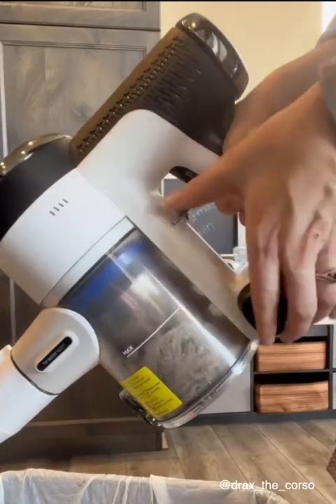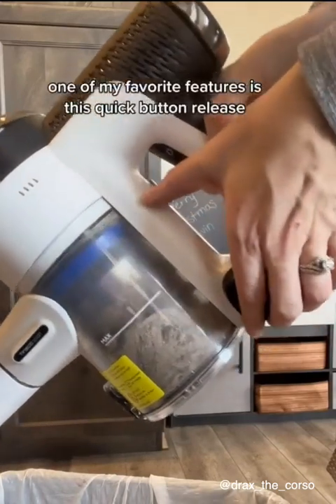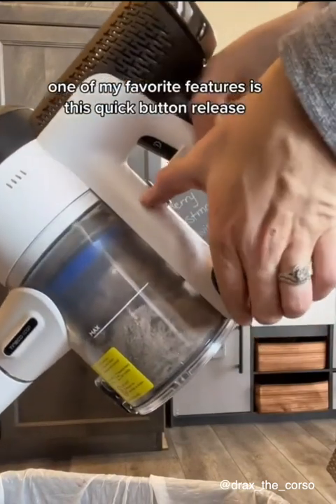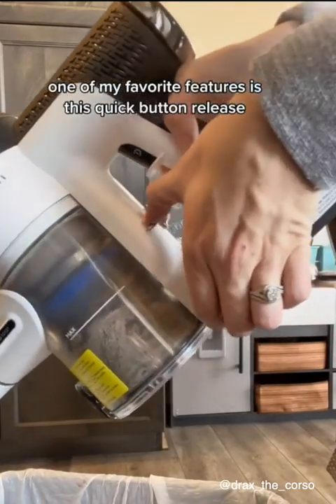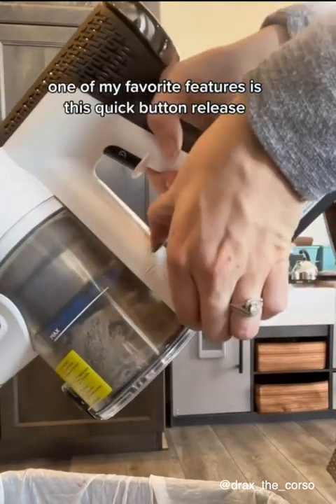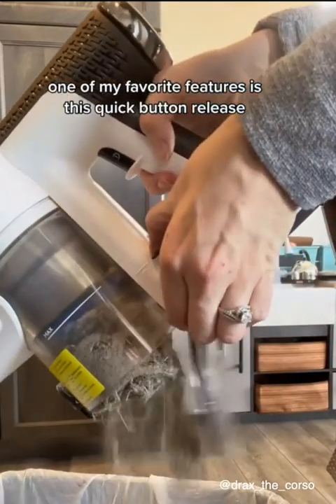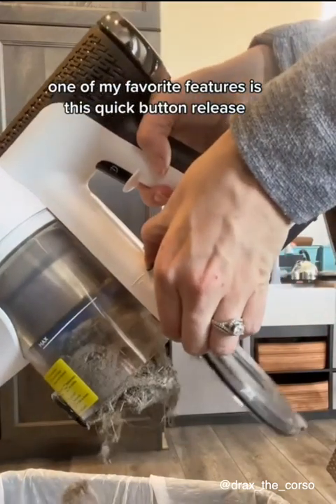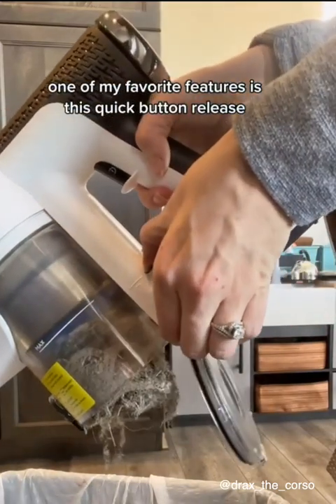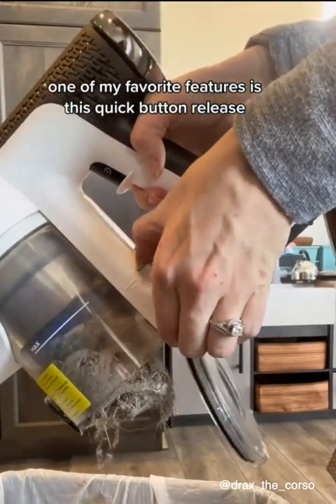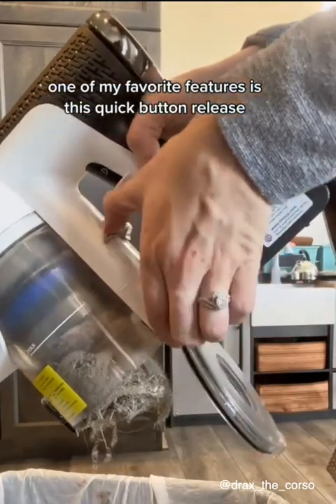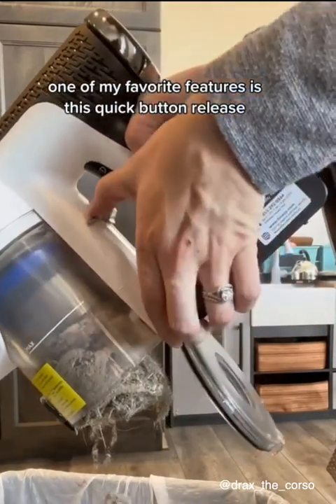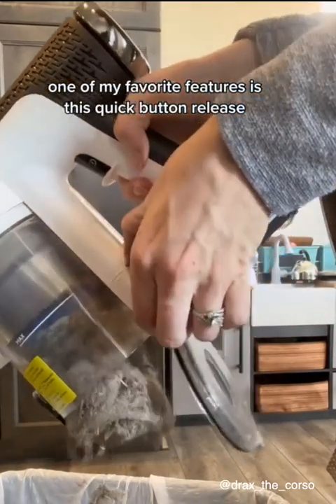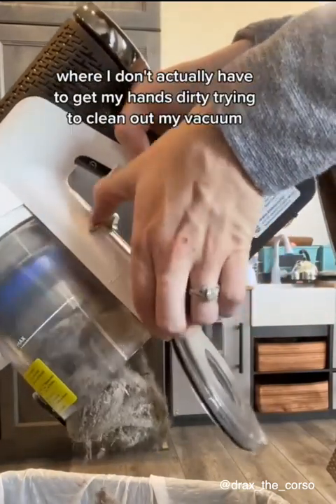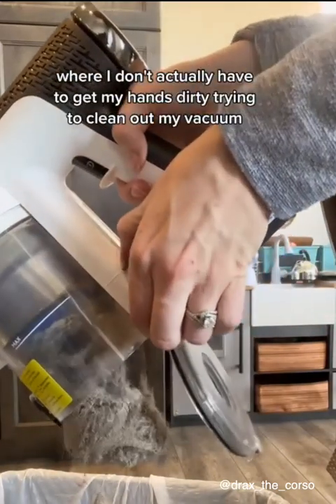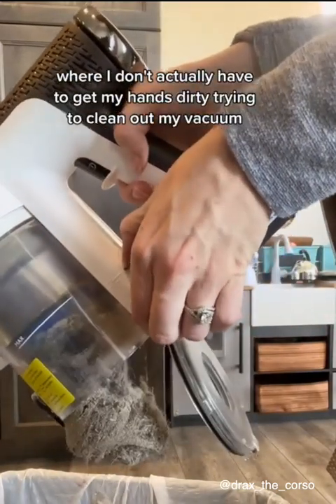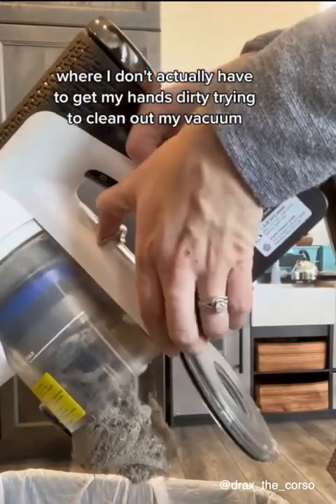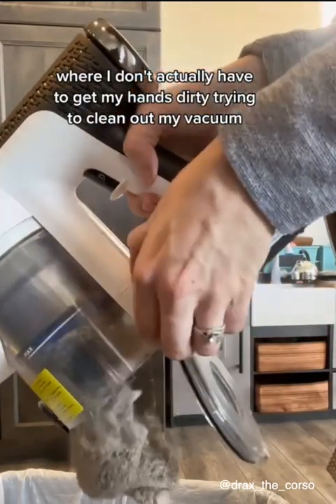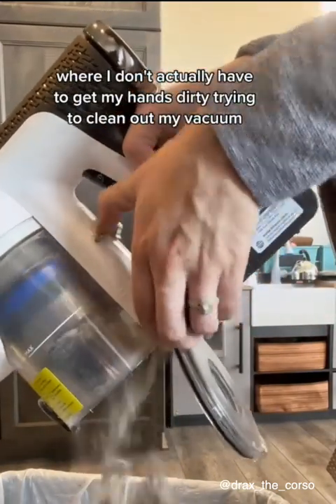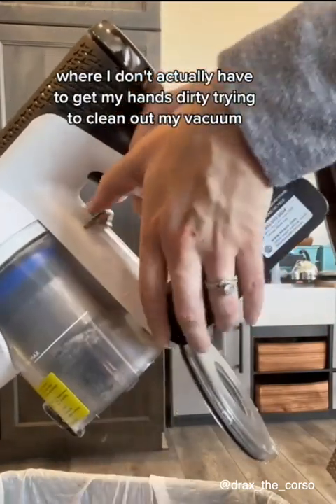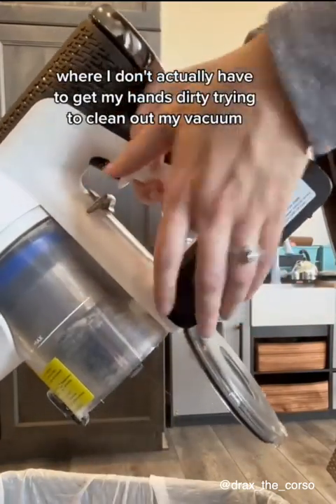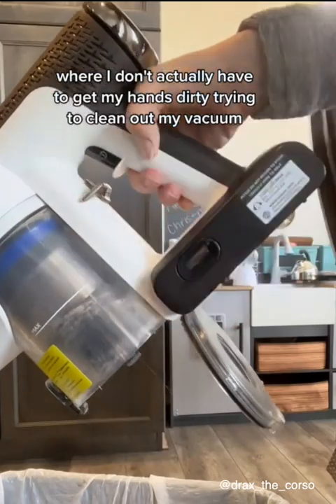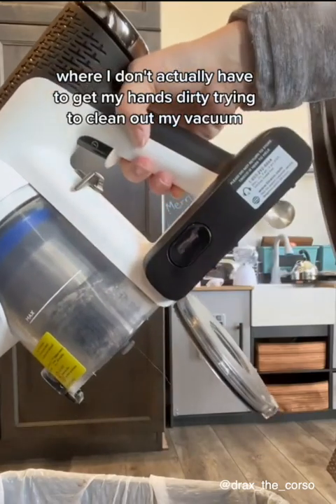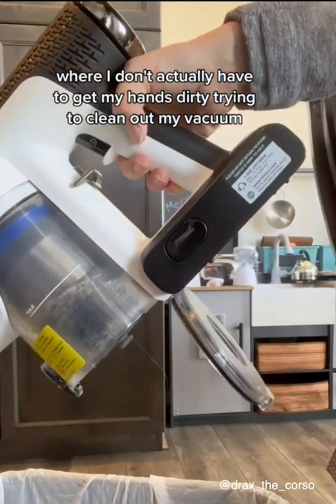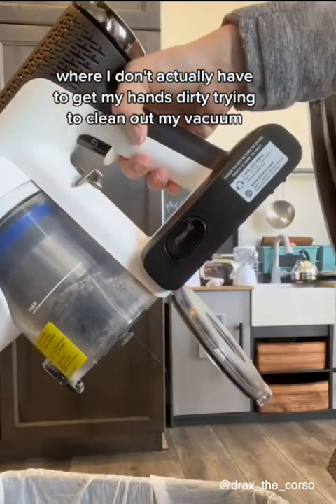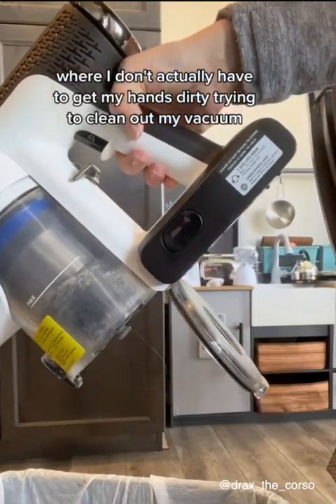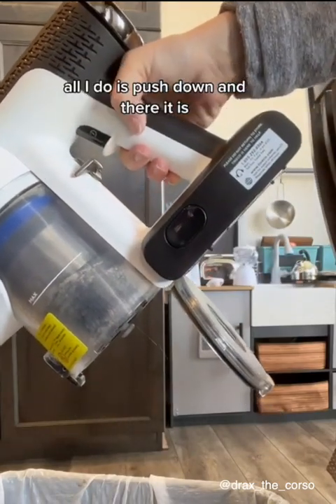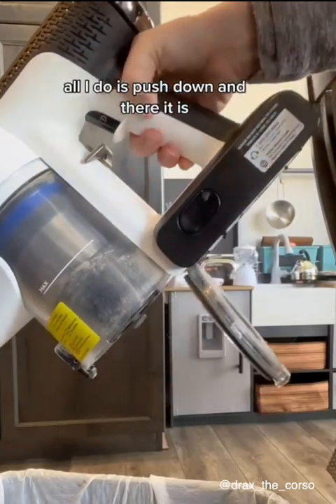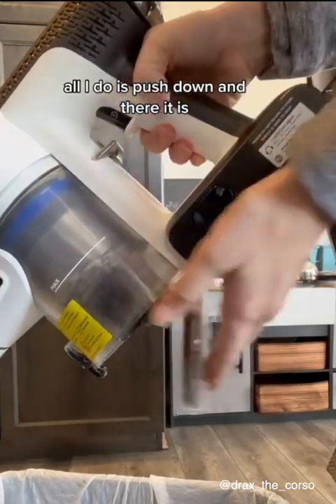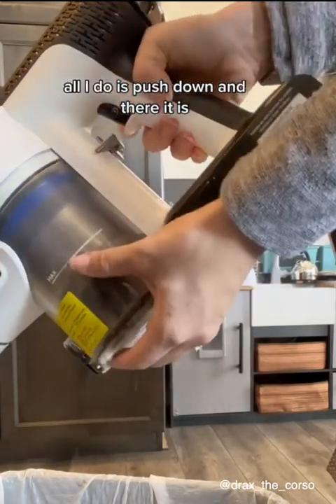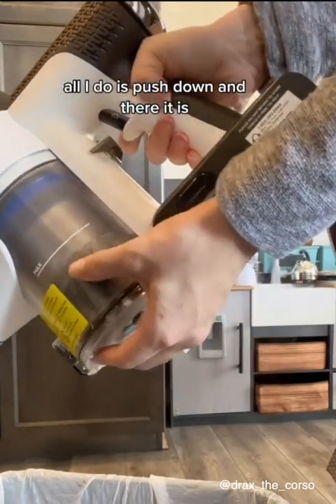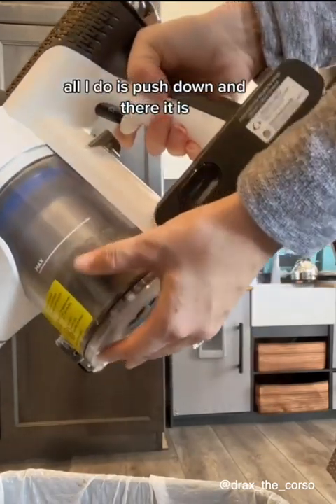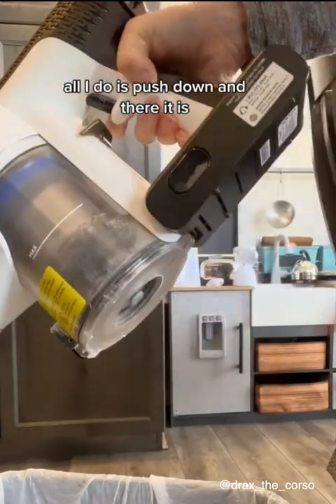One of my favorite features is this quick button release where I don't actually have to get my hands dirty trying to clean up my vacuum. All I do is push down and there it is.